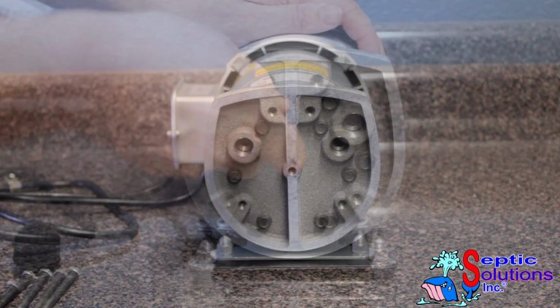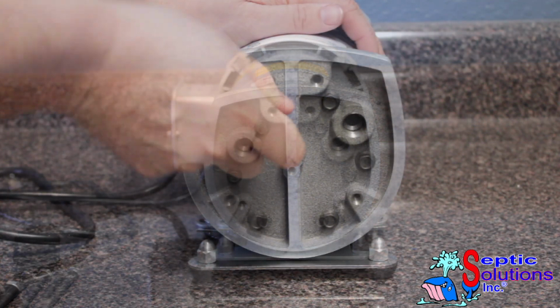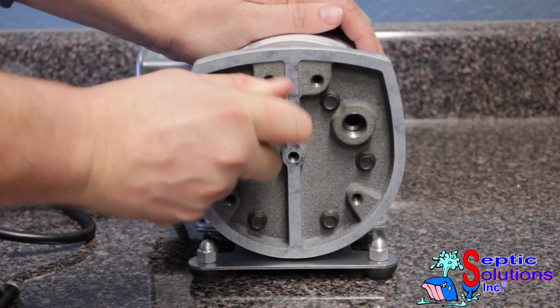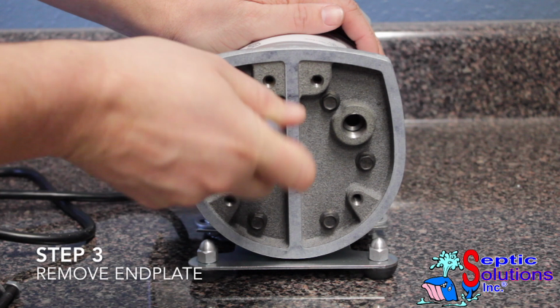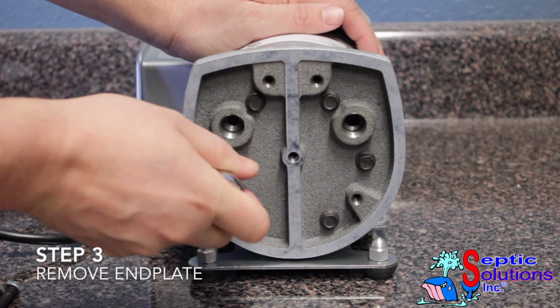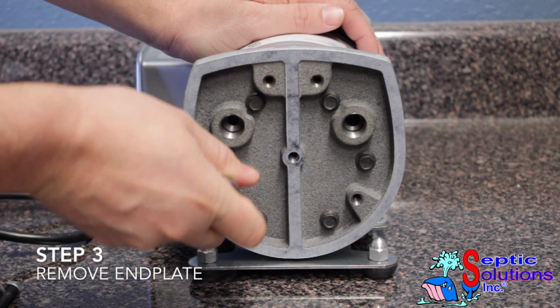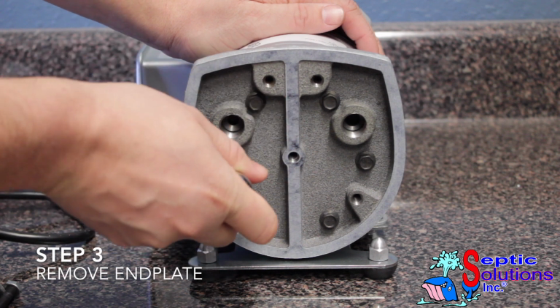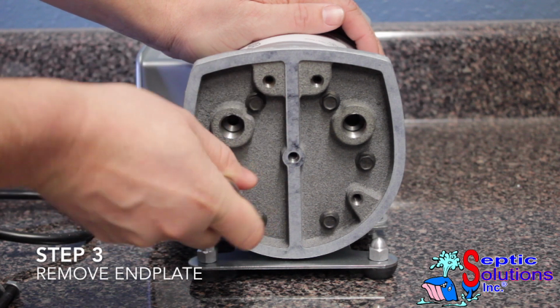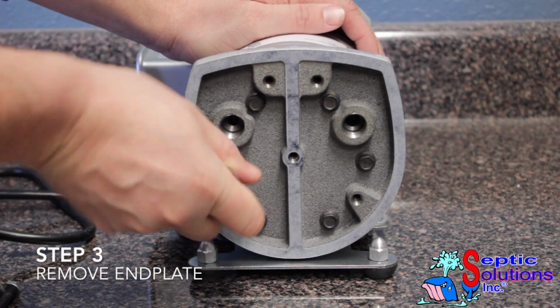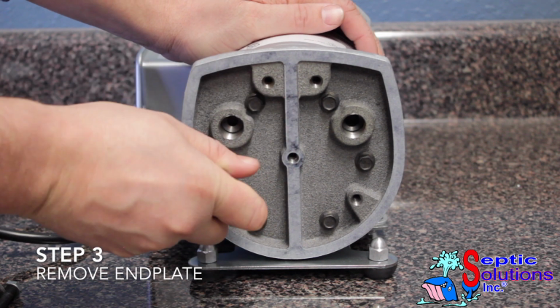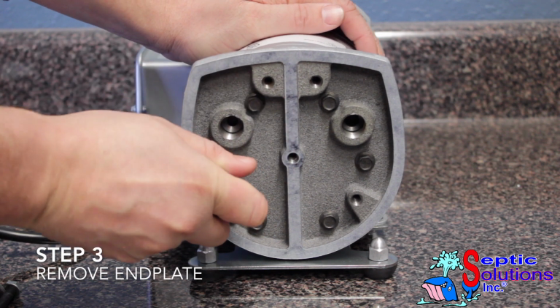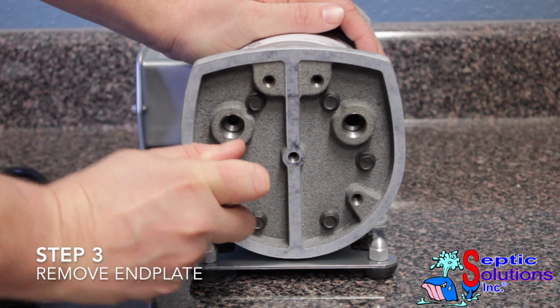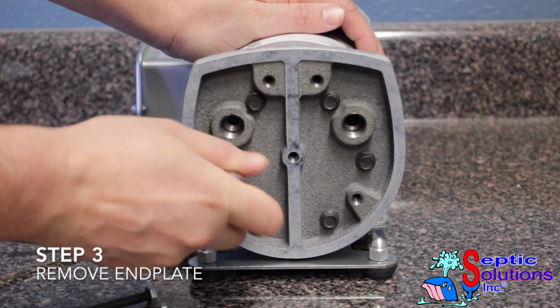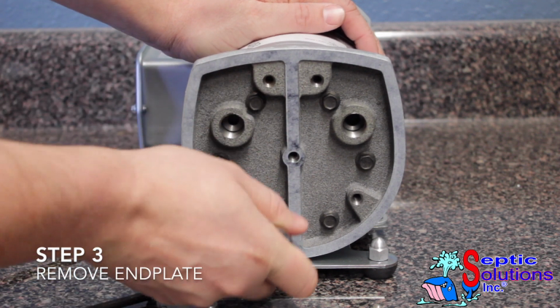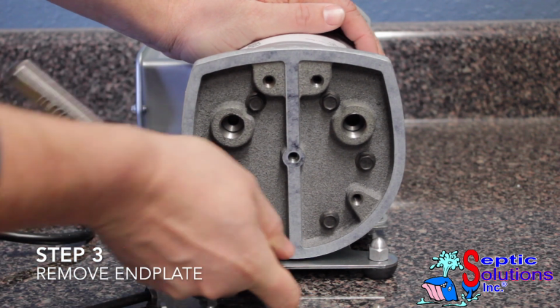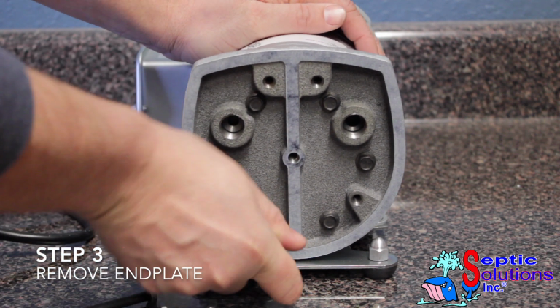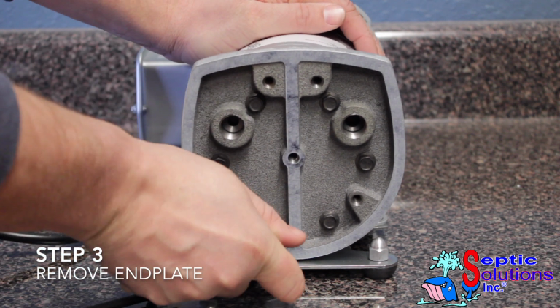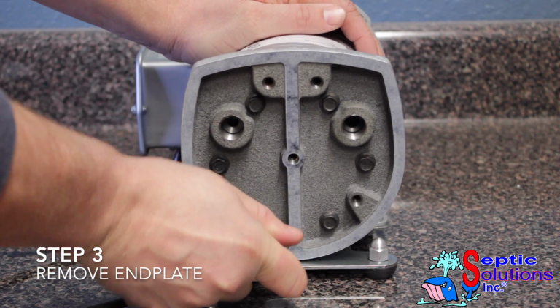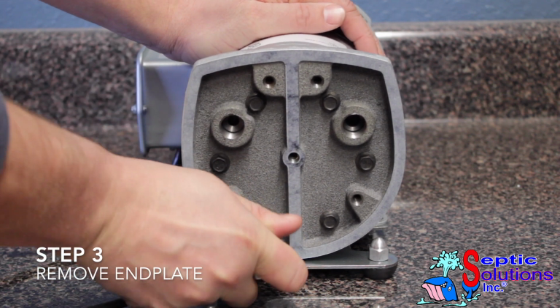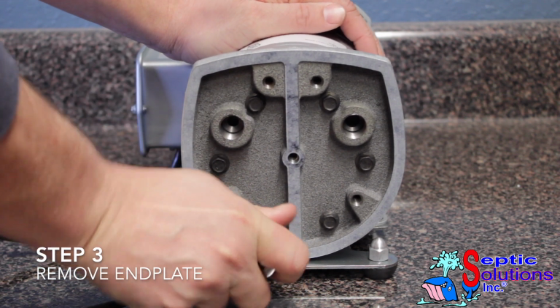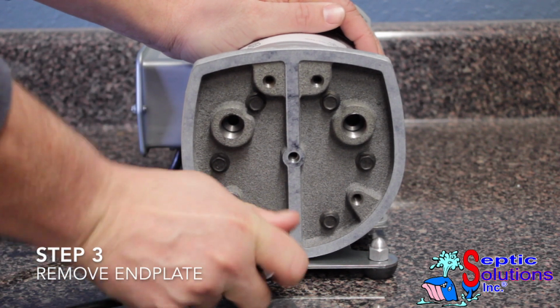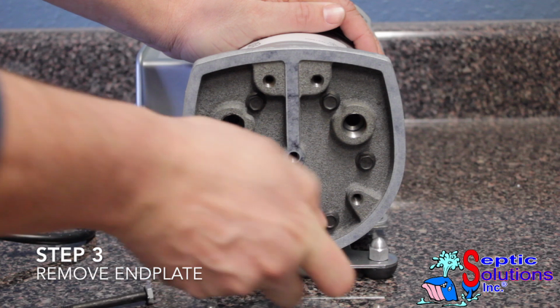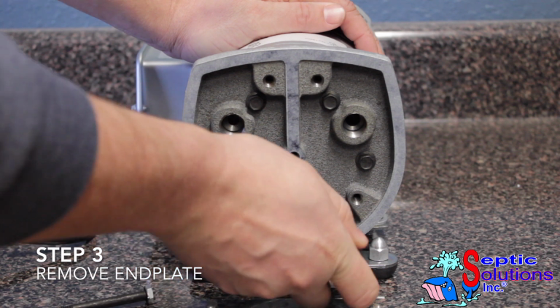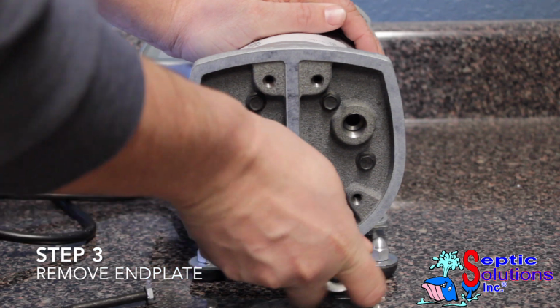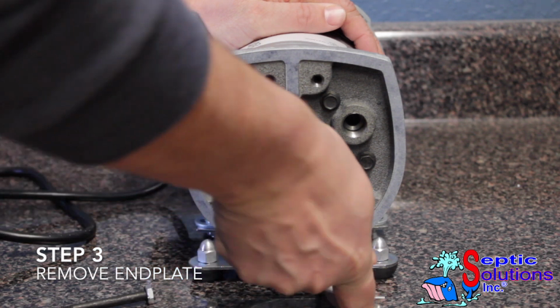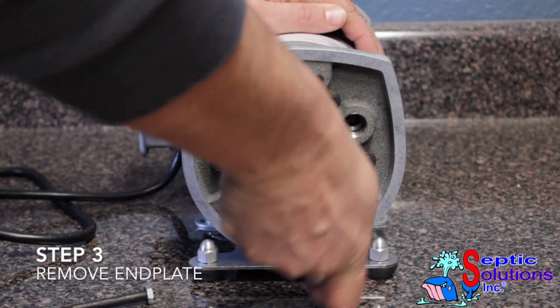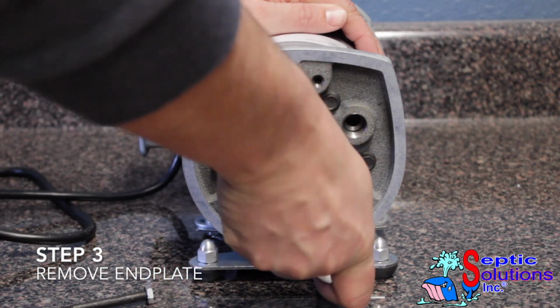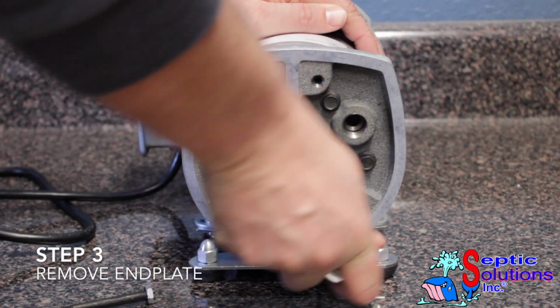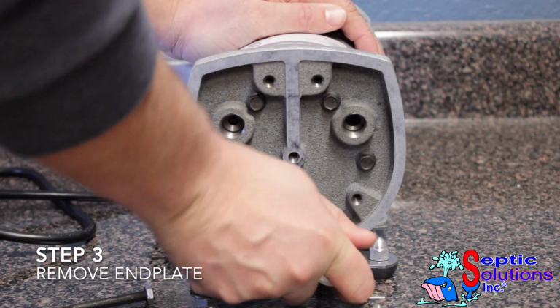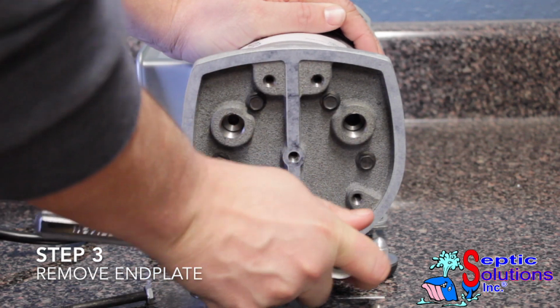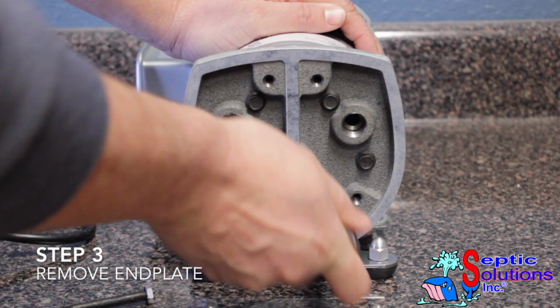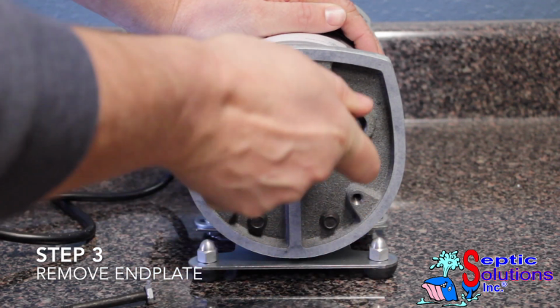Using a 3/8 inch socket, break the 6 bolts loose on the end plate. Then use a 3/8 inch nut driver to completely remove all 6 bolts.